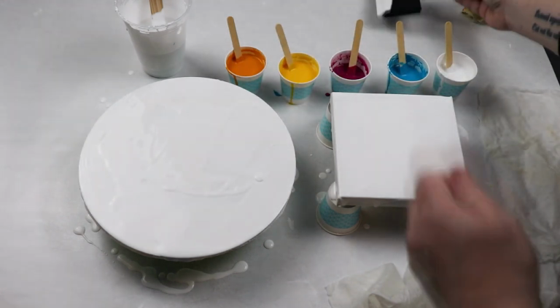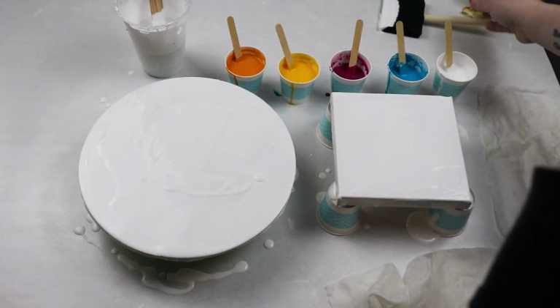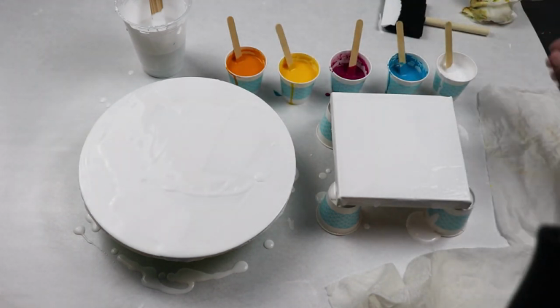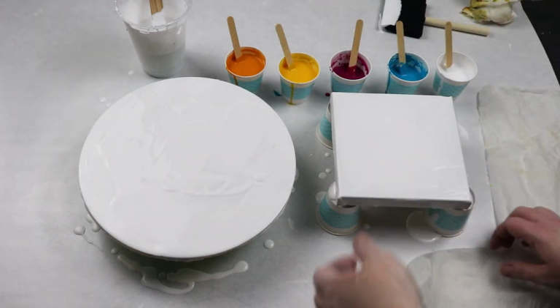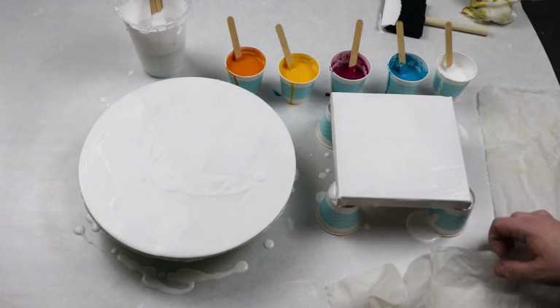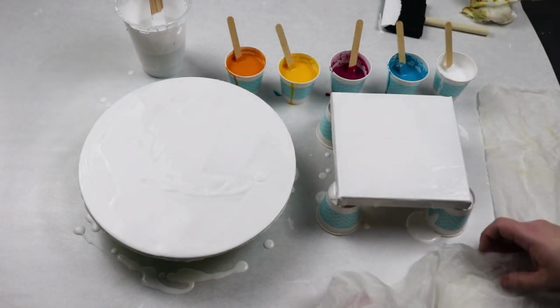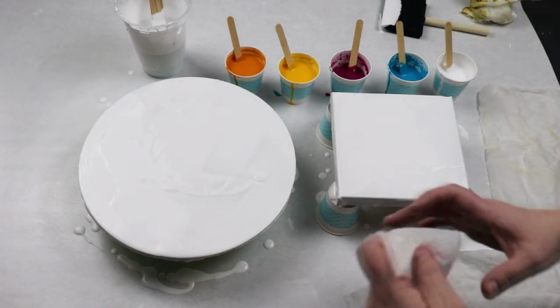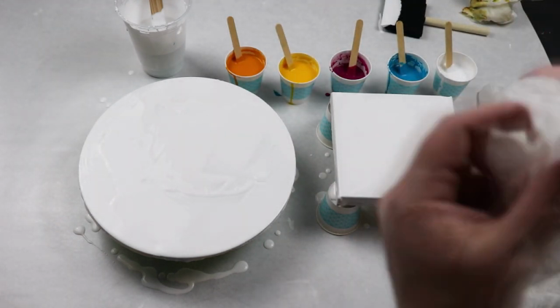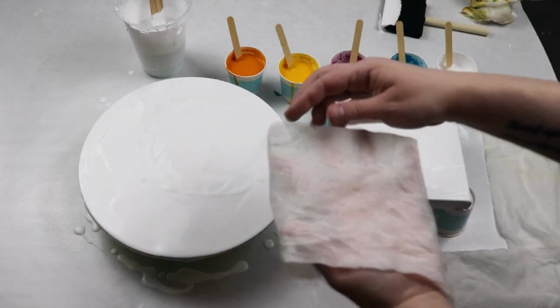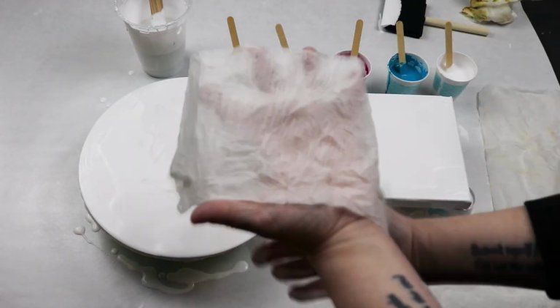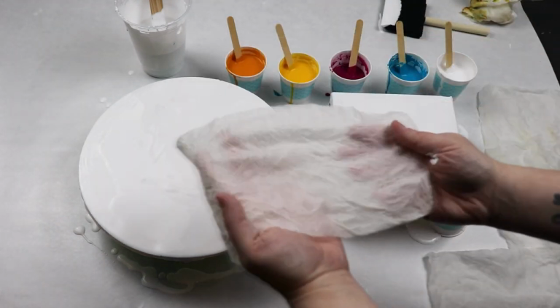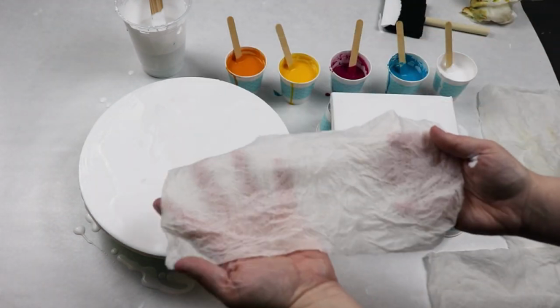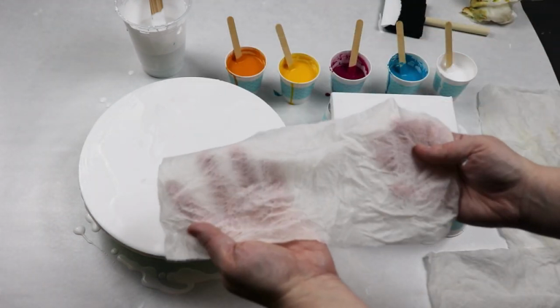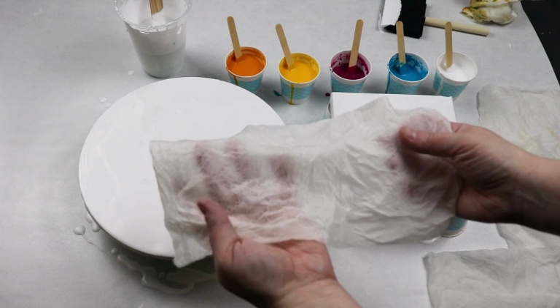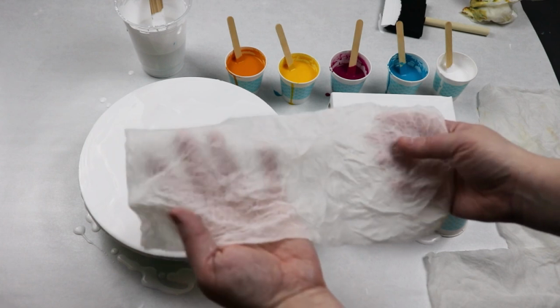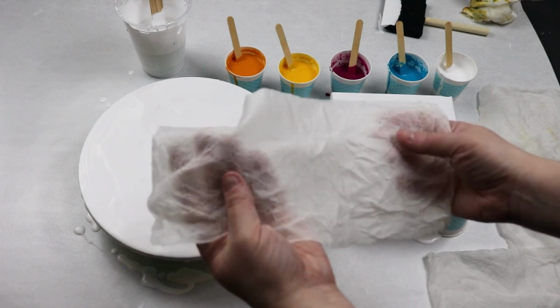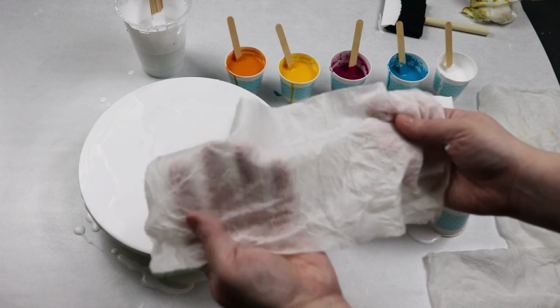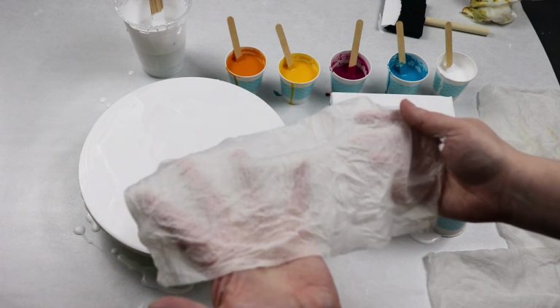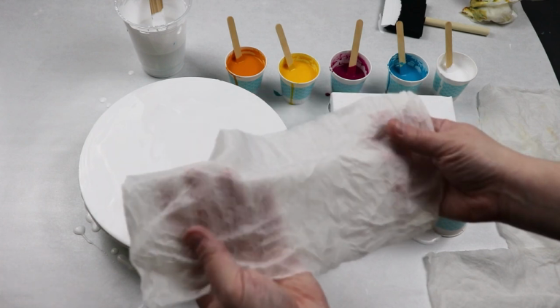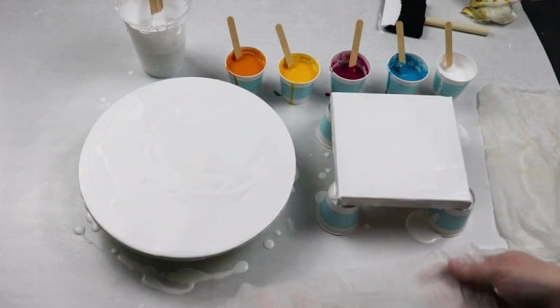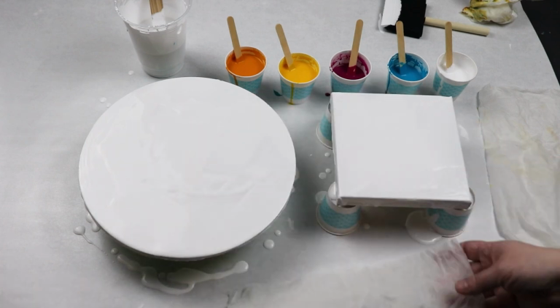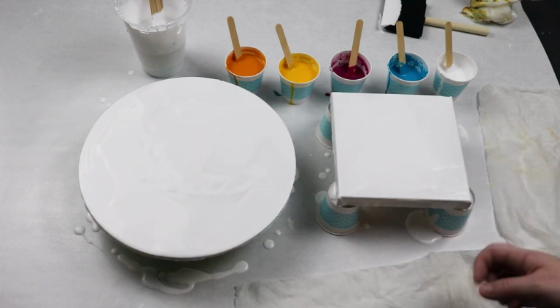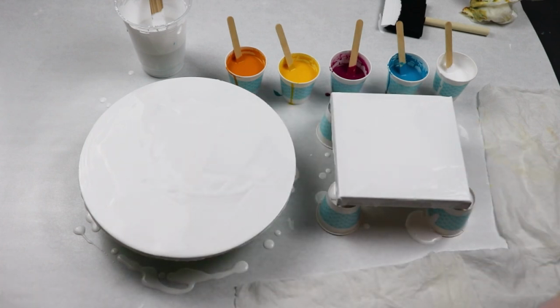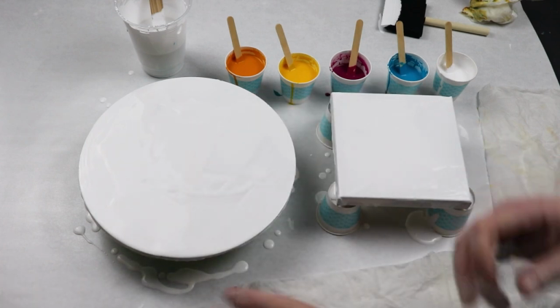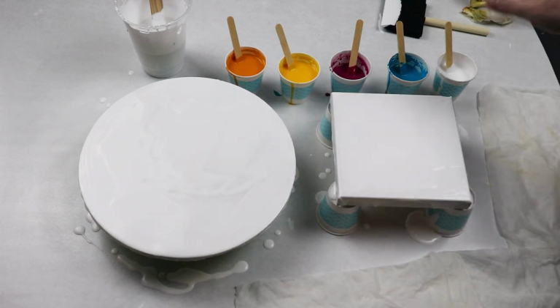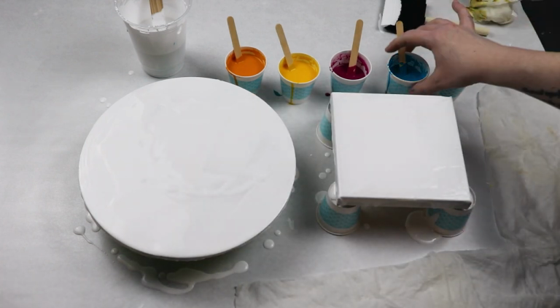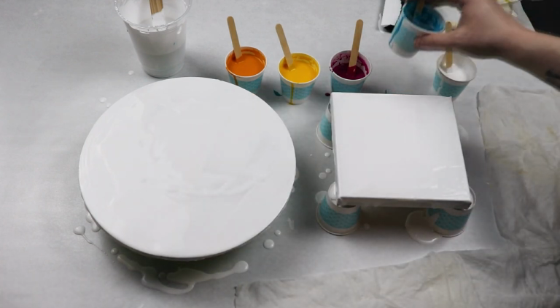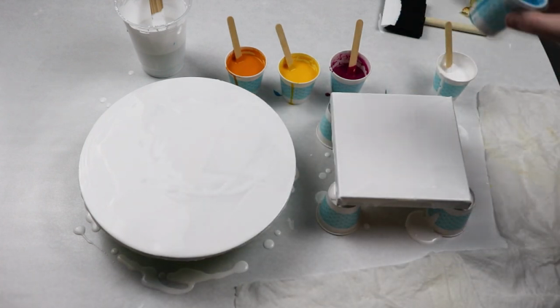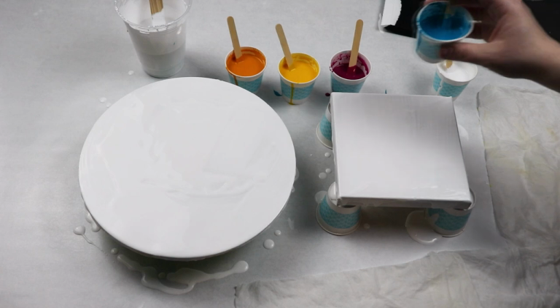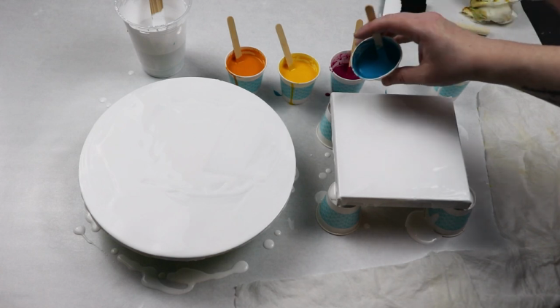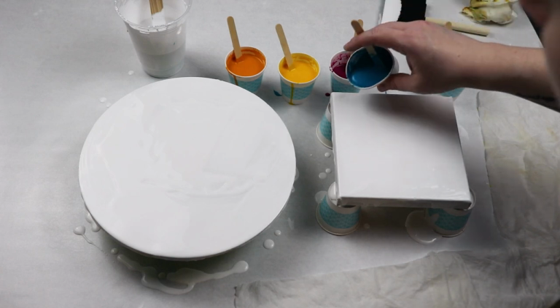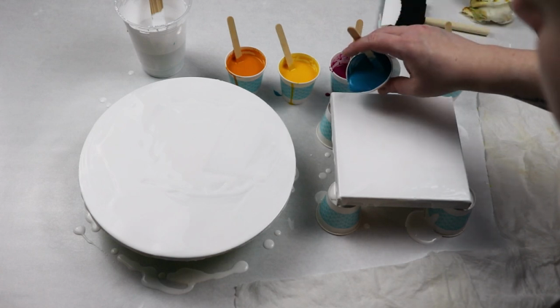I normally don't use silicone a lot because you do have to clean up your canvas before you finish it, but for this I did want to get some really nice cells and I know that's a really good way to do it.